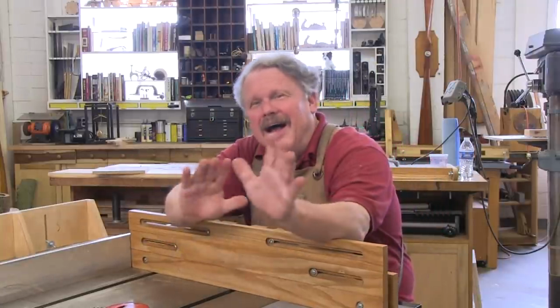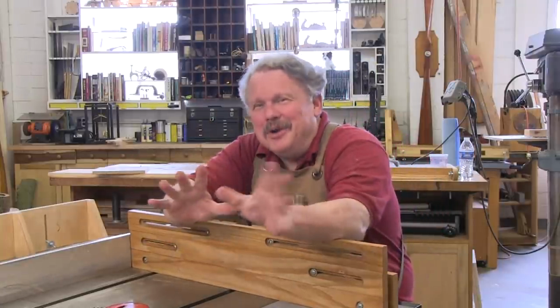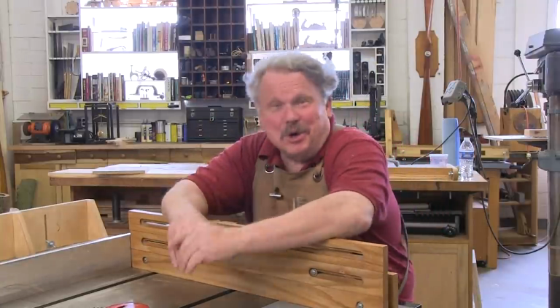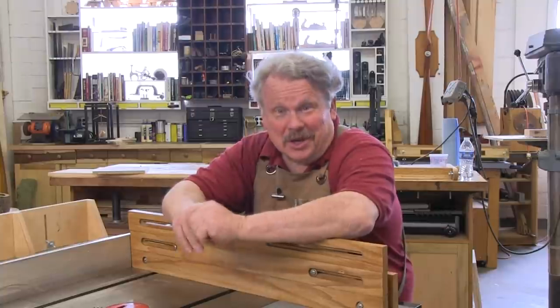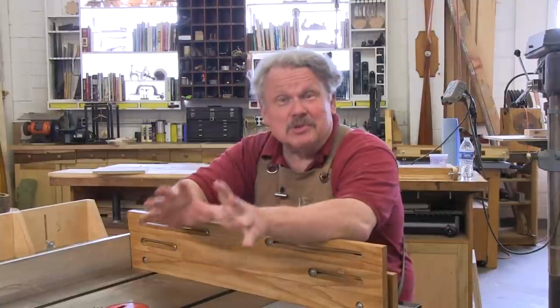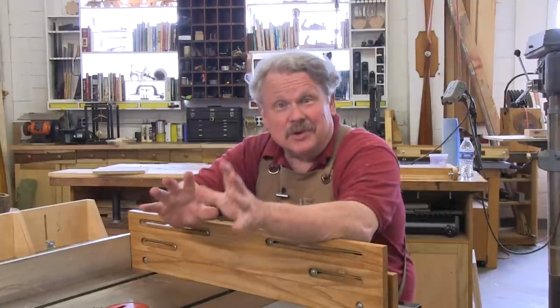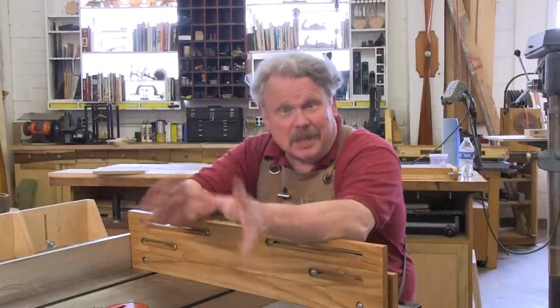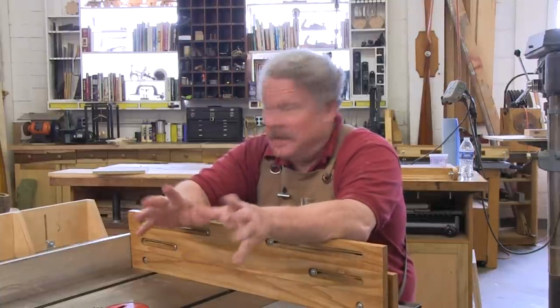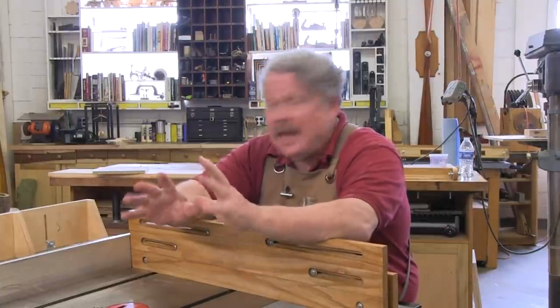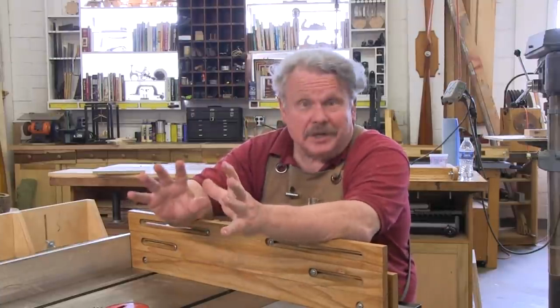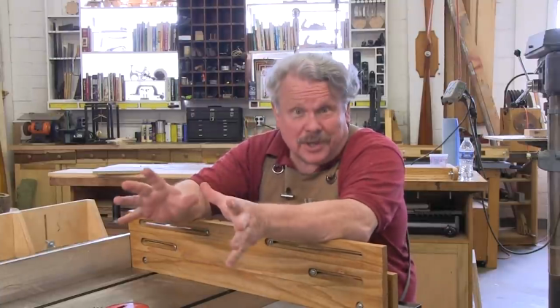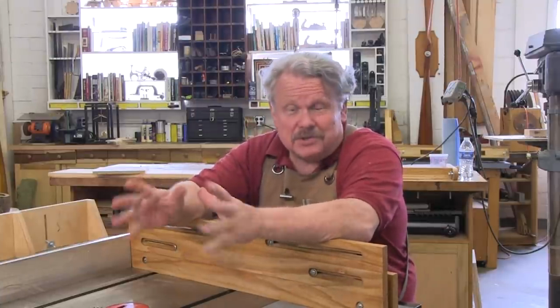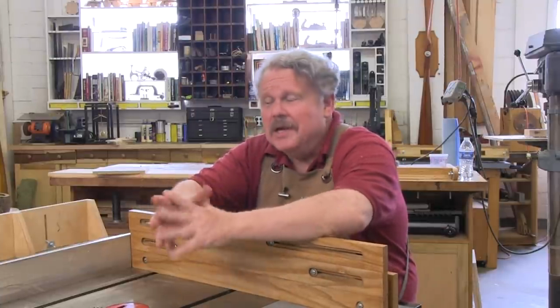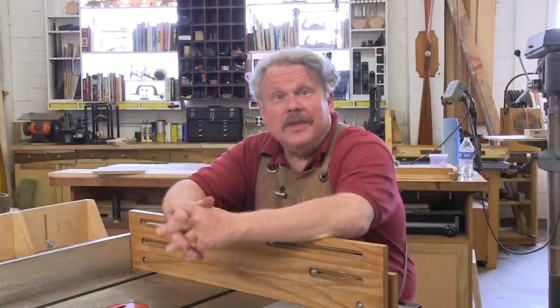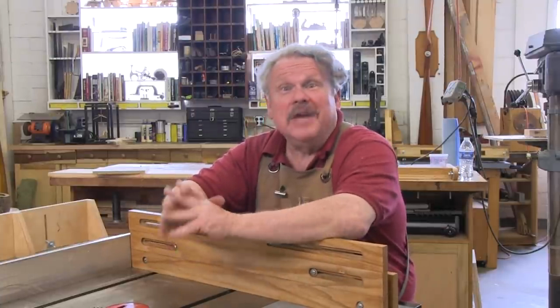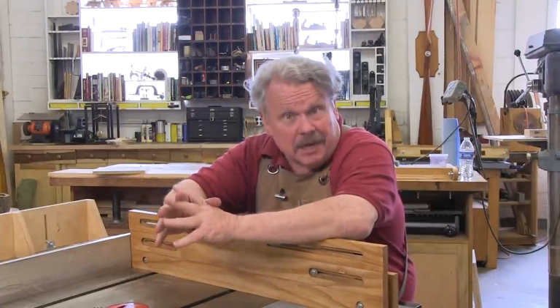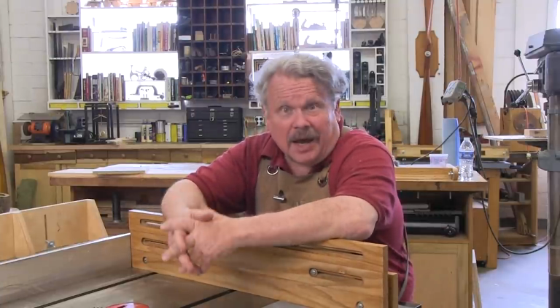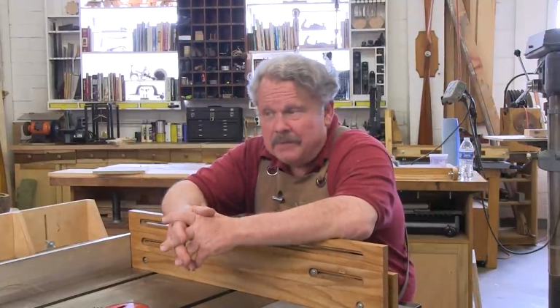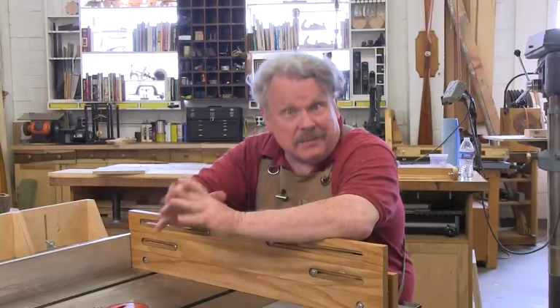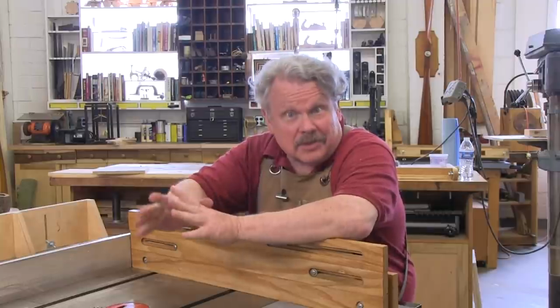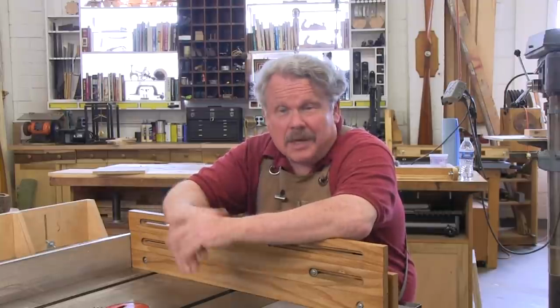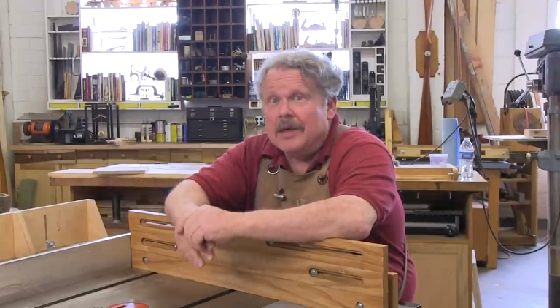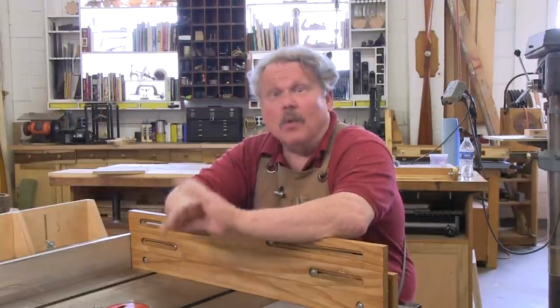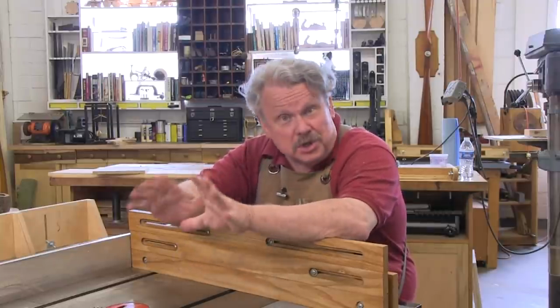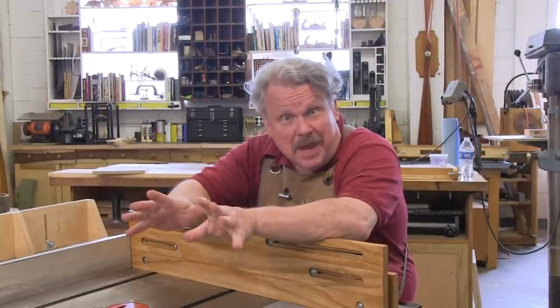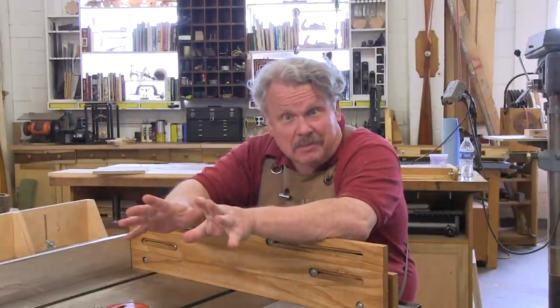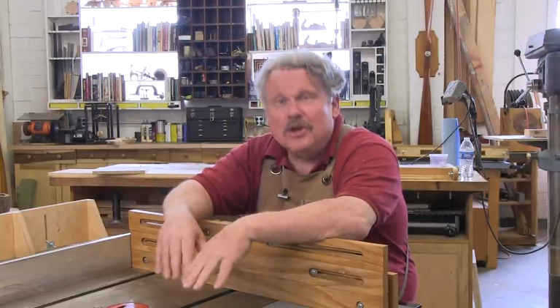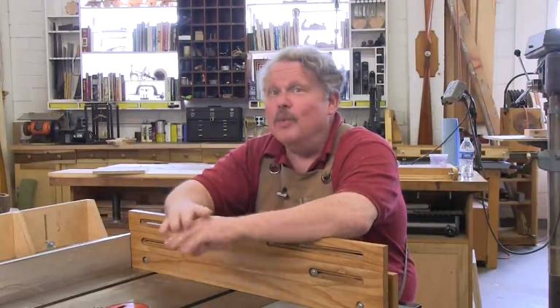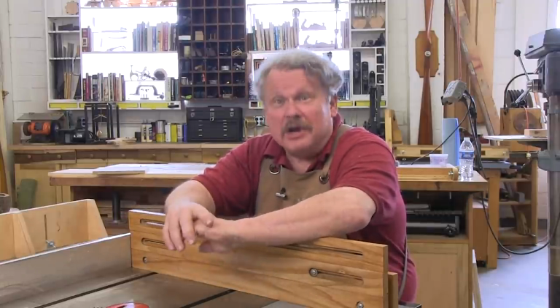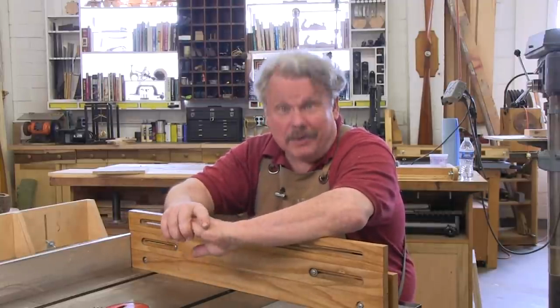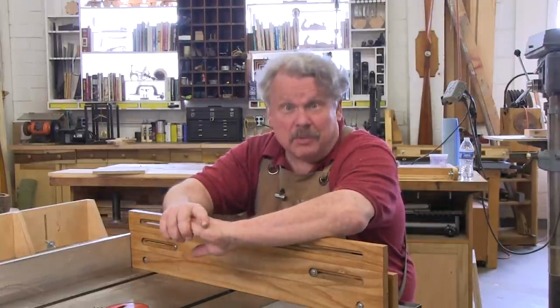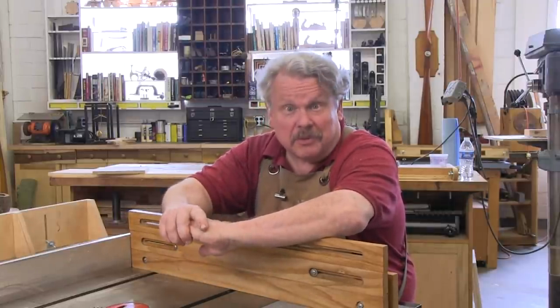I'm going to show you an accessory for your table saw — actually two accessories — that you cannot buy. You're going to have to make them, but once you've made them, you'll wonder how you ever did without them.